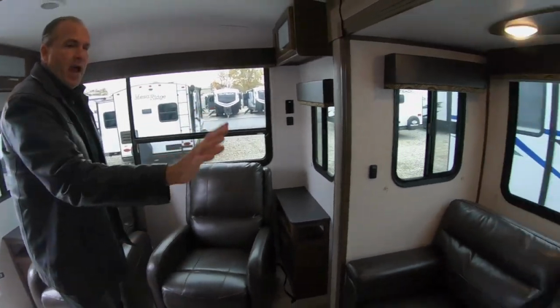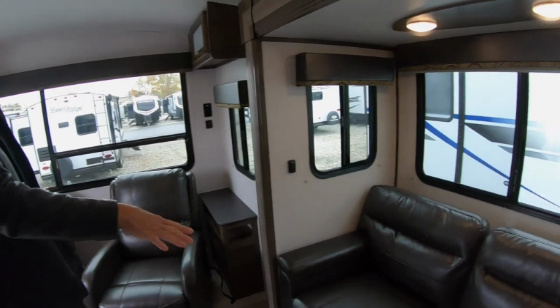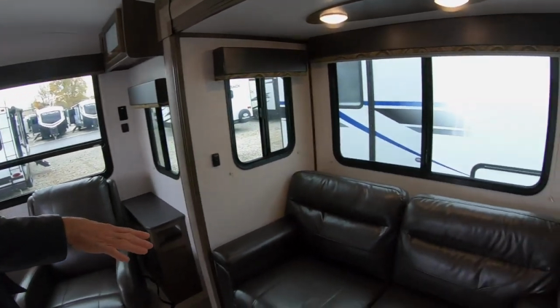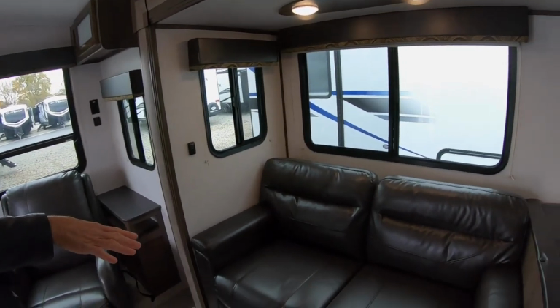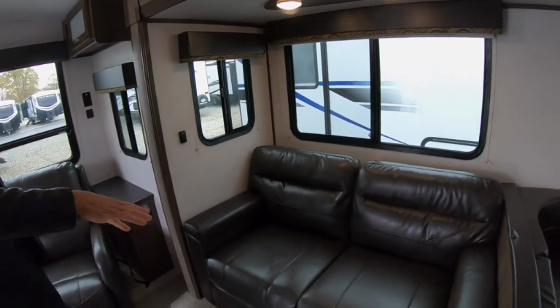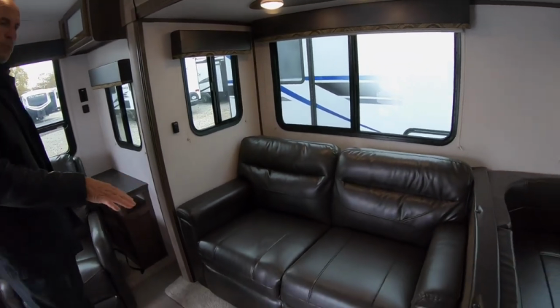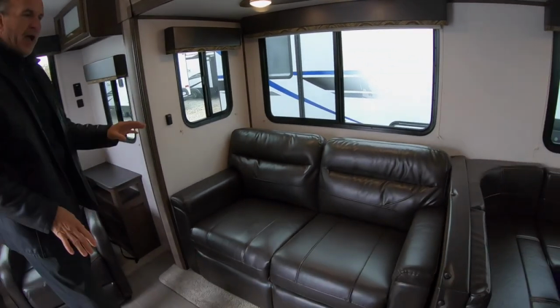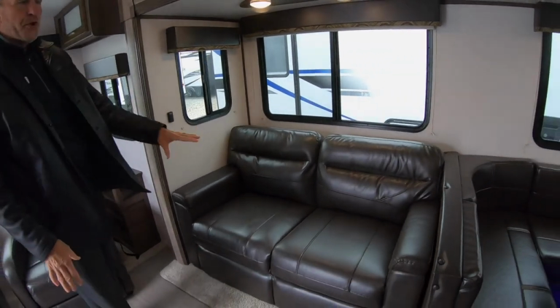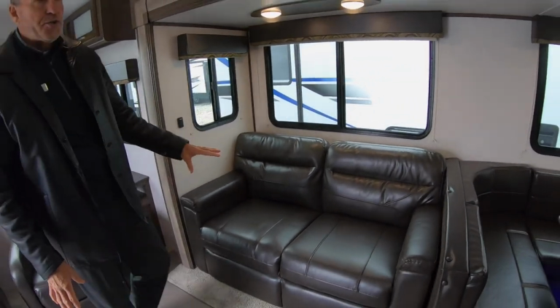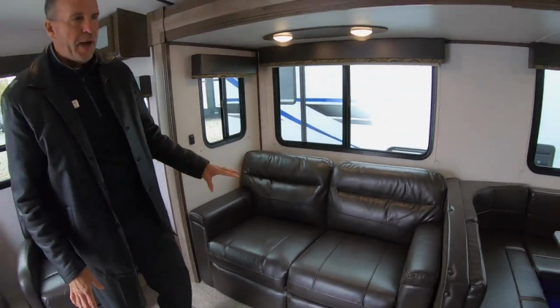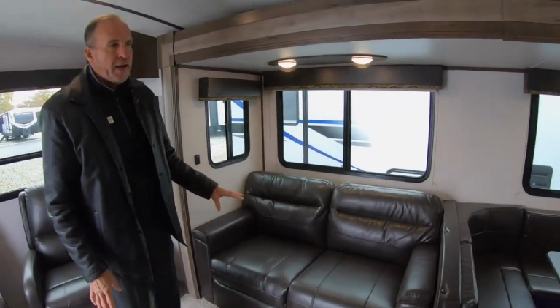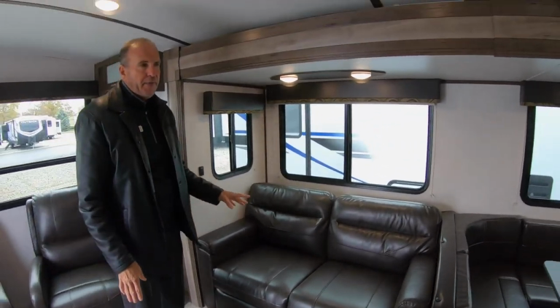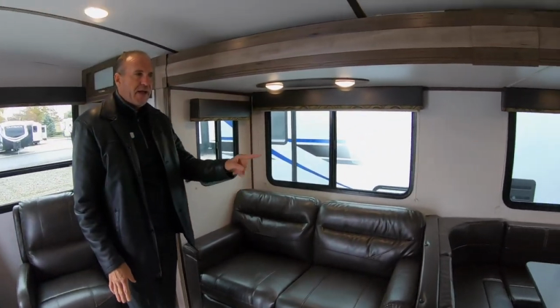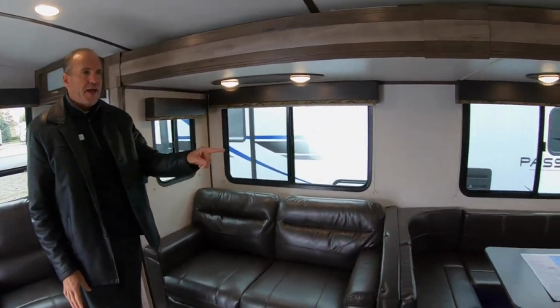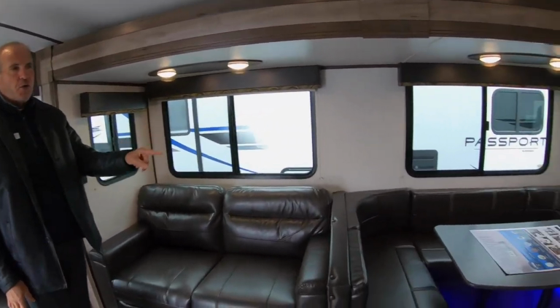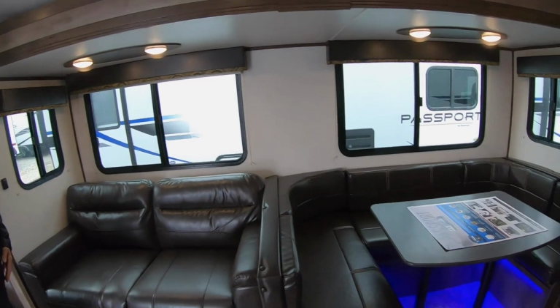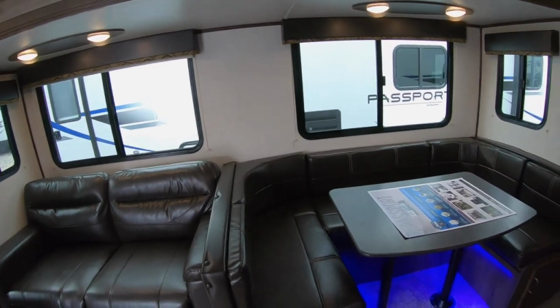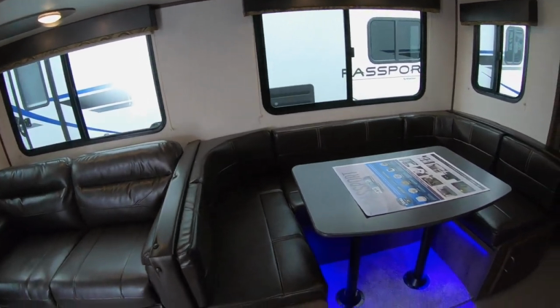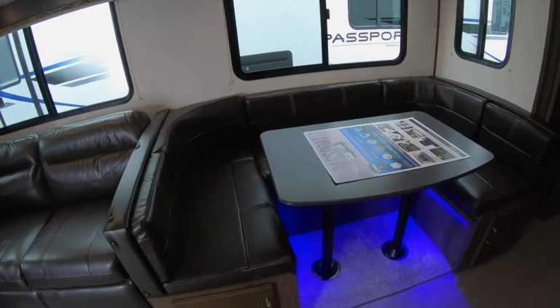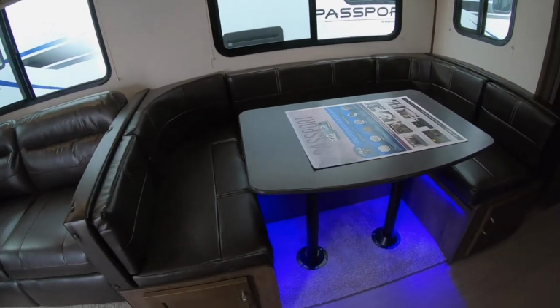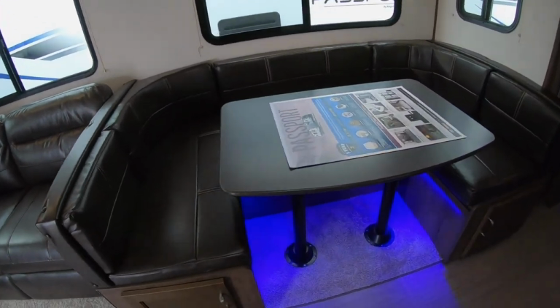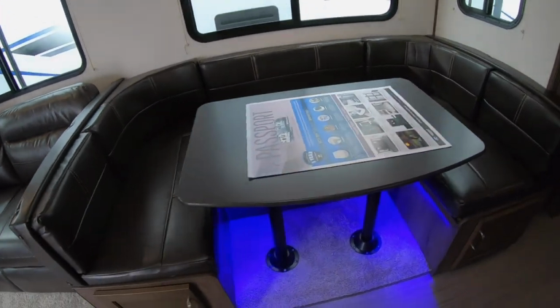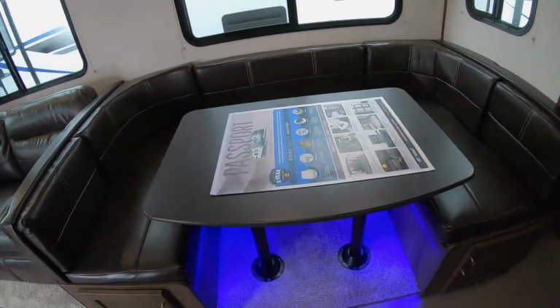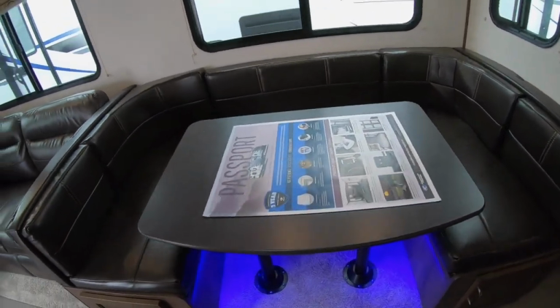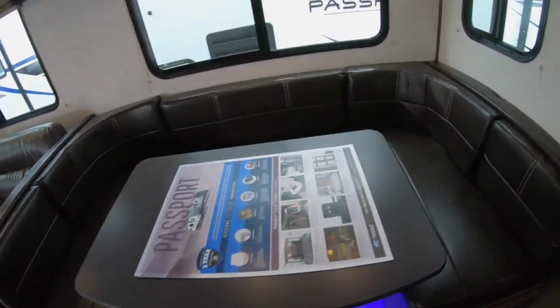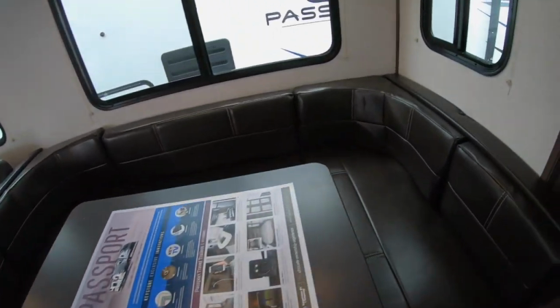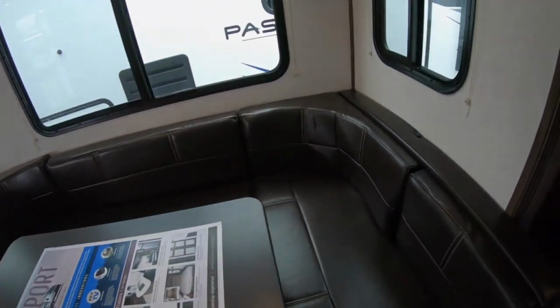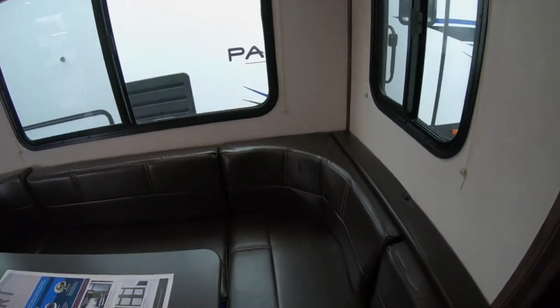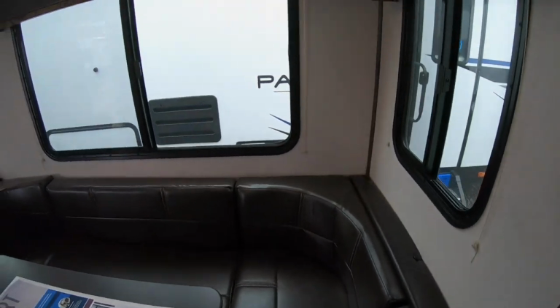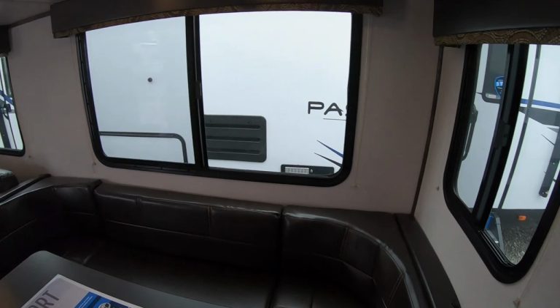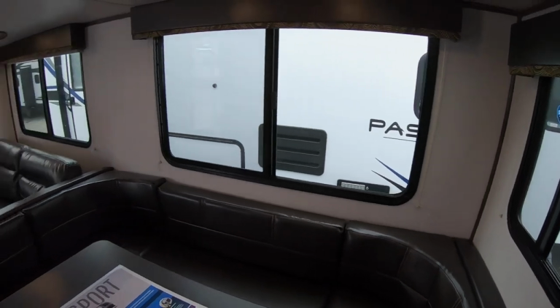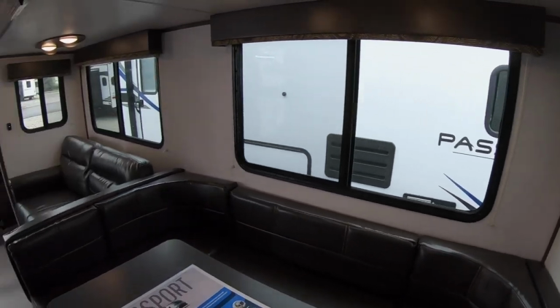Nice big tri-fold sofa that will turn into a bed. And next to that you also have a U-shaped booth that becomes a full bed to actually sleep two adults or a couple of kiddos.